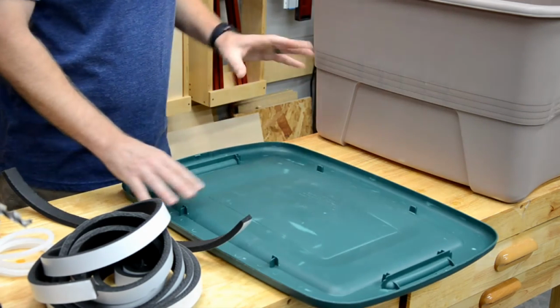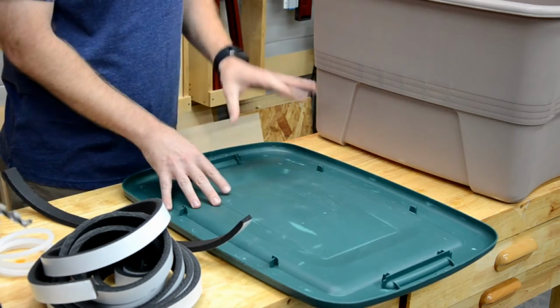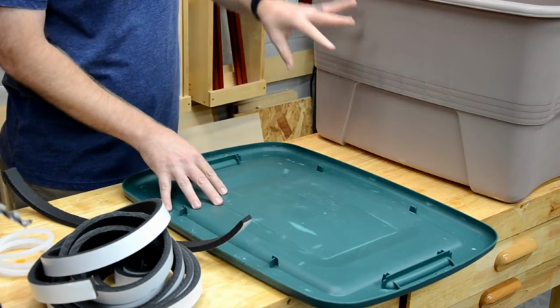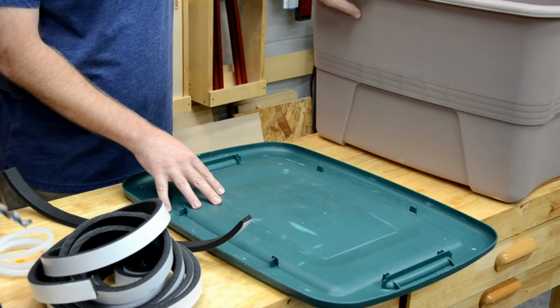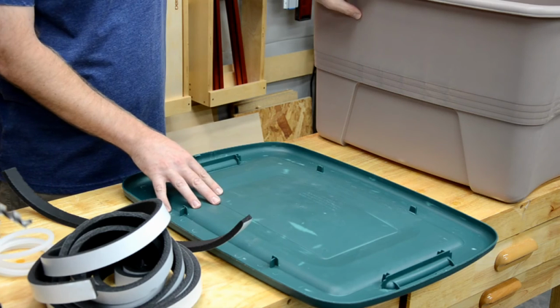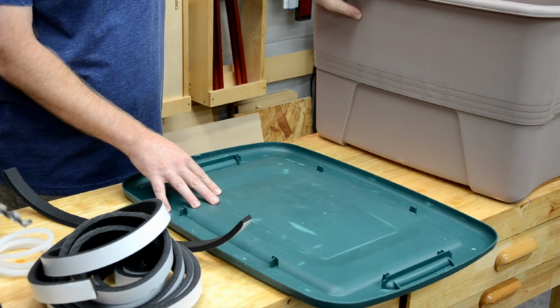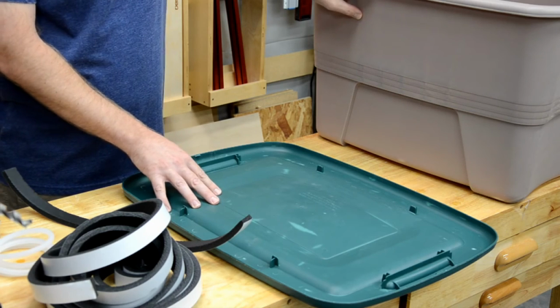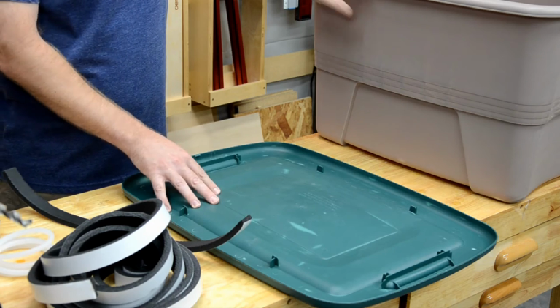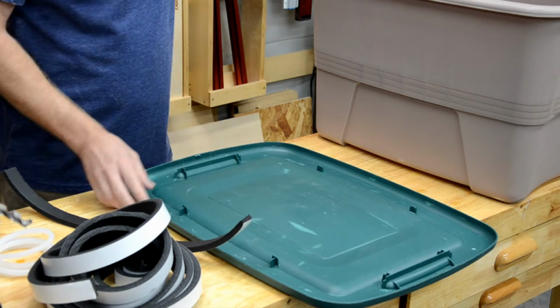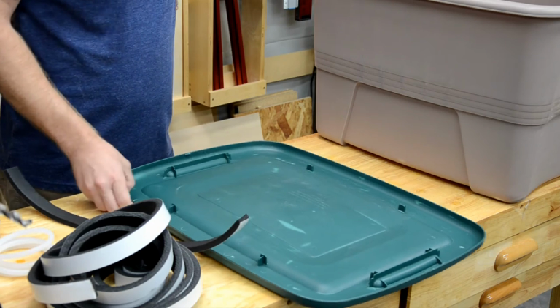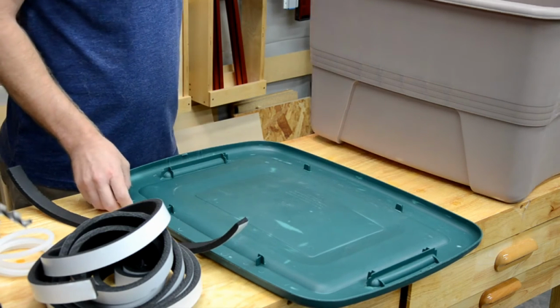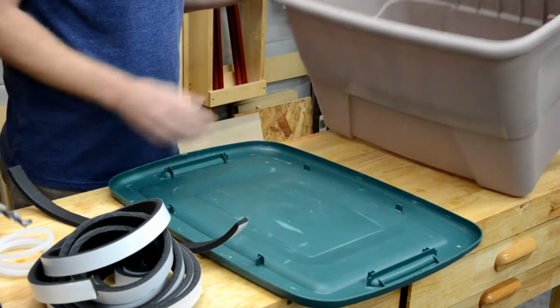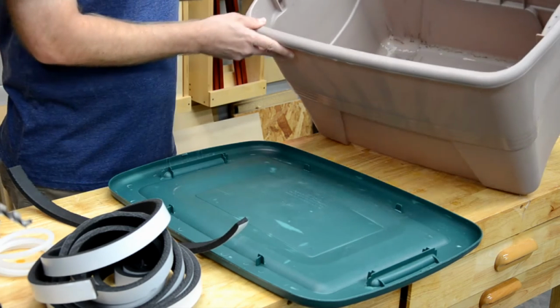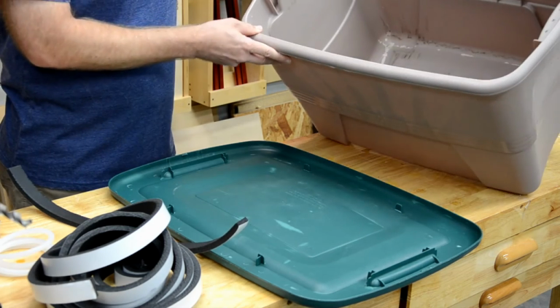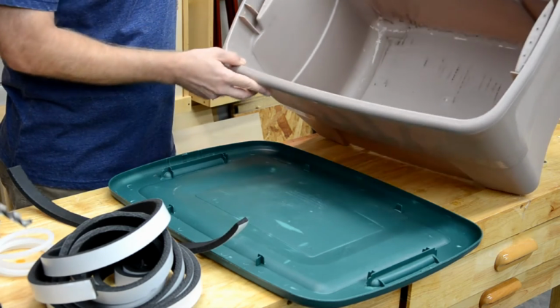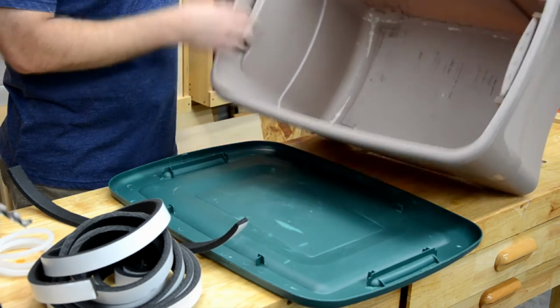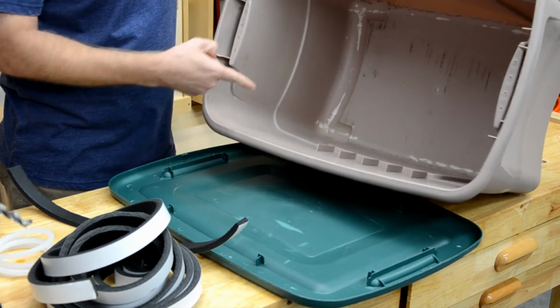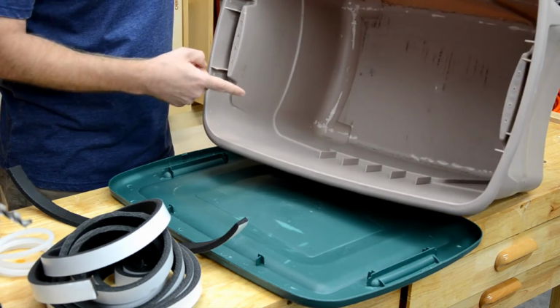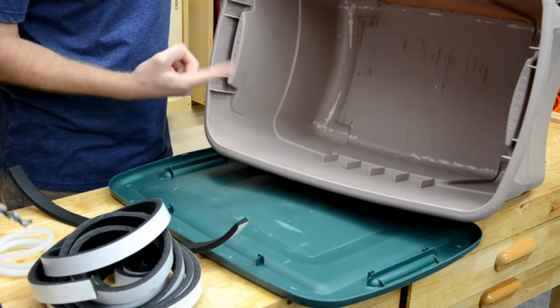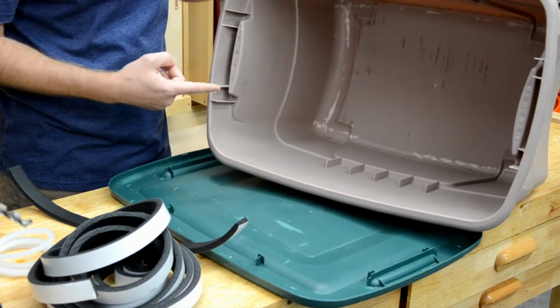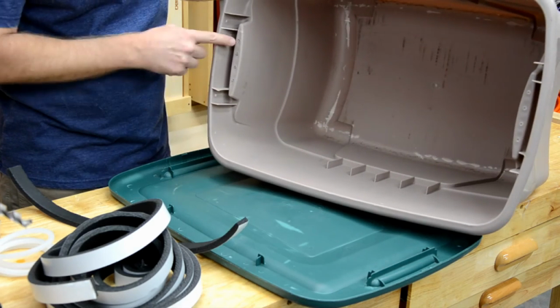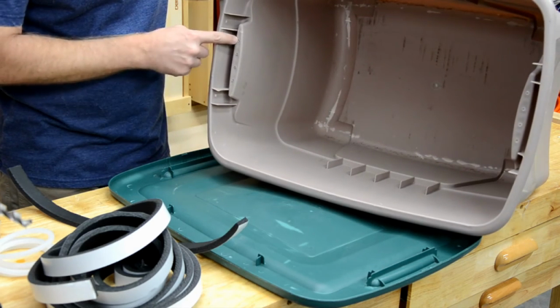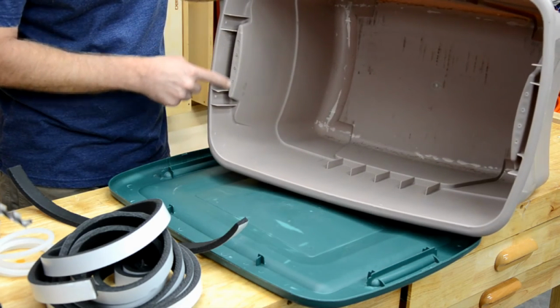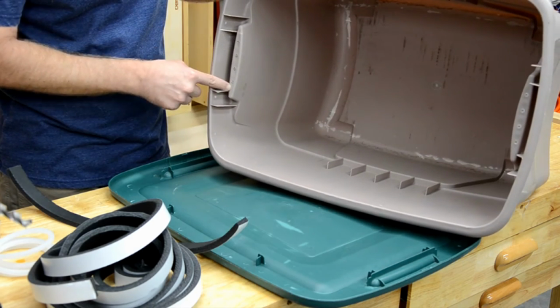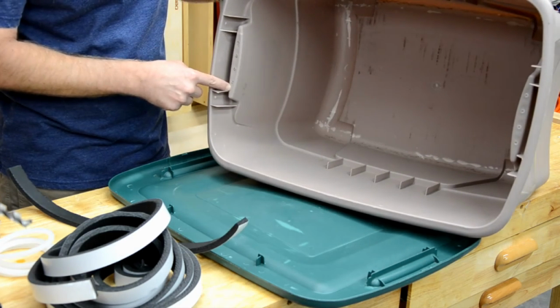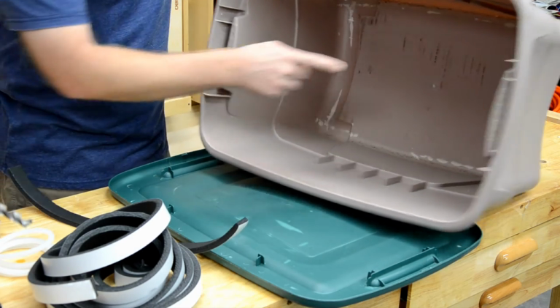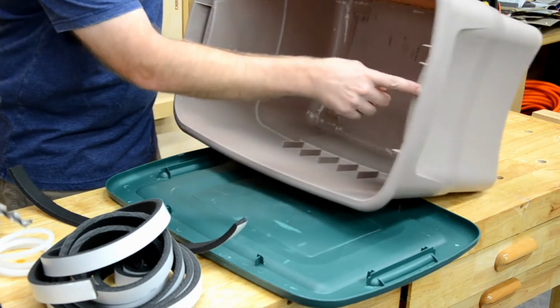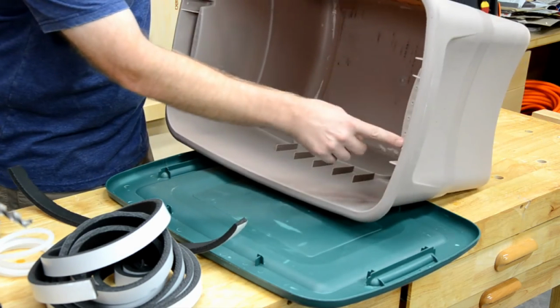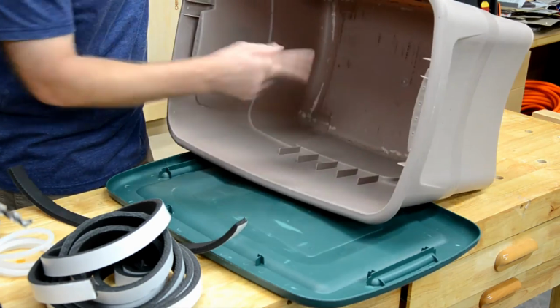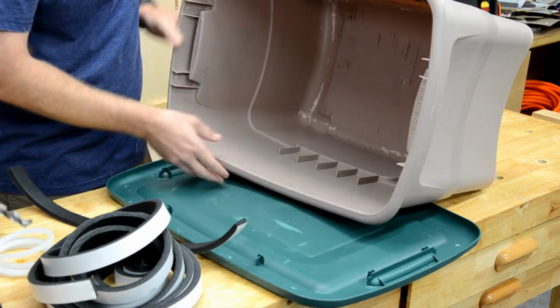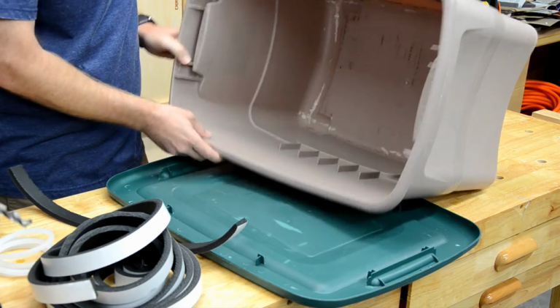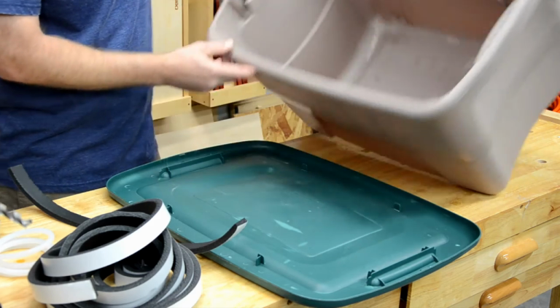This bin has a good enough seal in my opinion, so I'm going to move on to the next step: inspect your bin and make sure there are no surprises. Turns out I have four holes on the handles and I'm just going to tape those up.